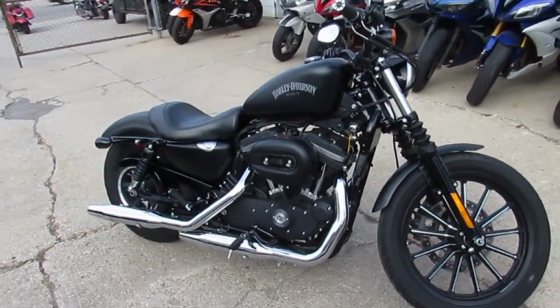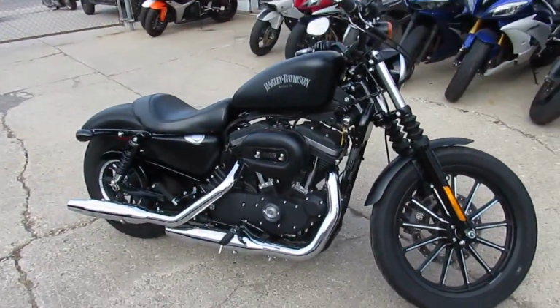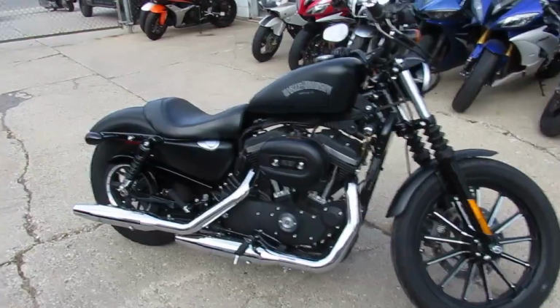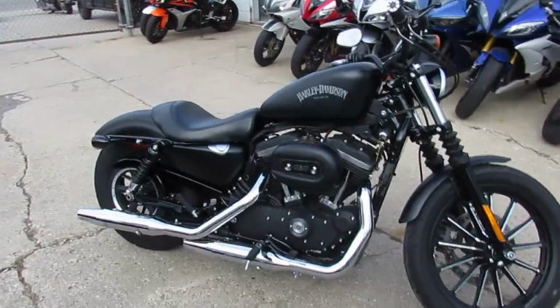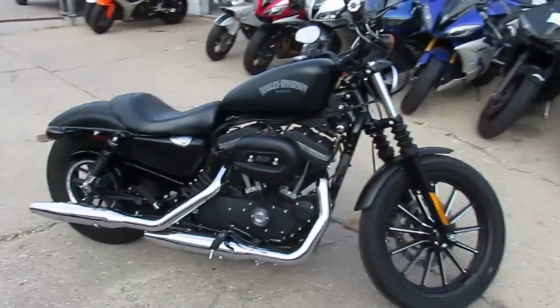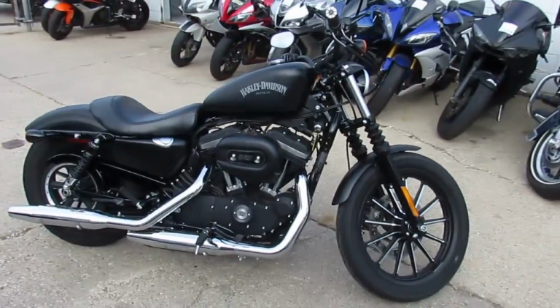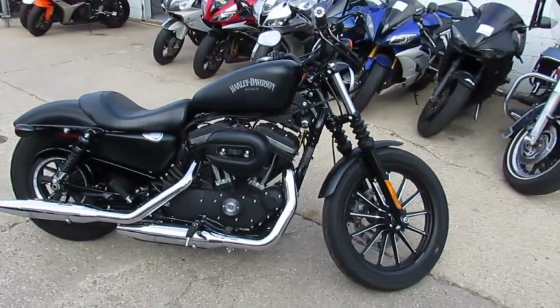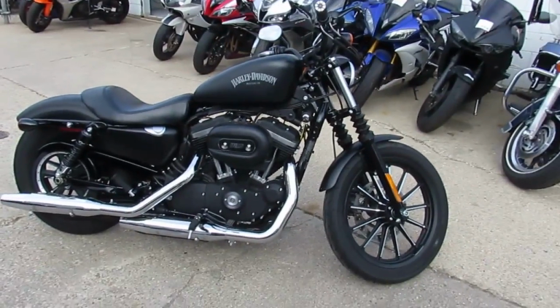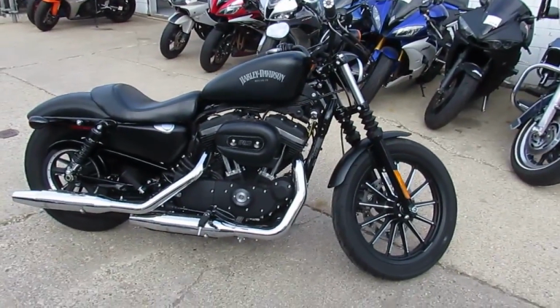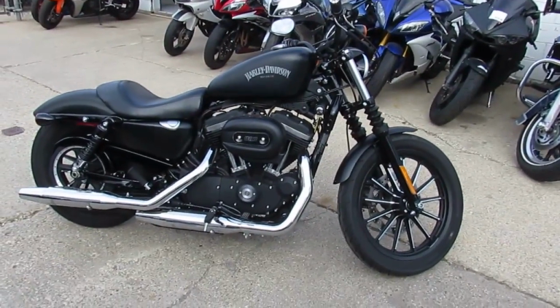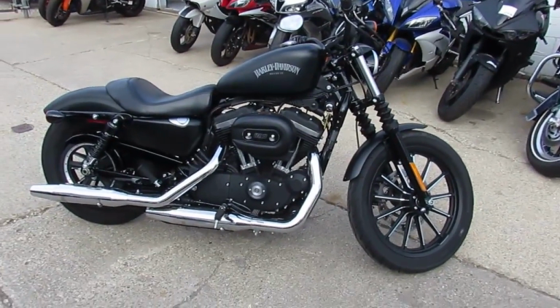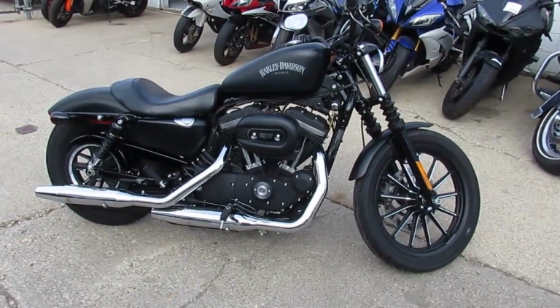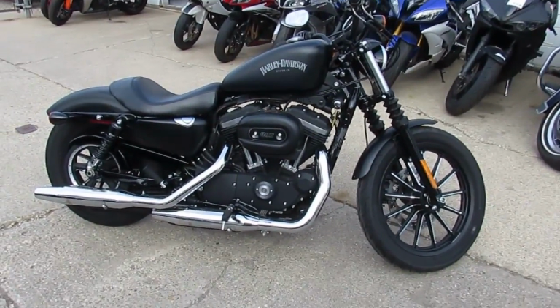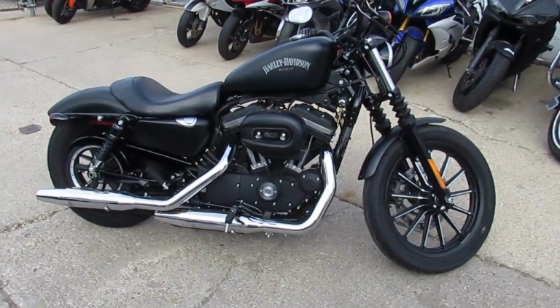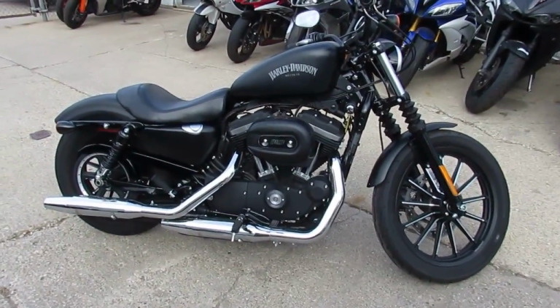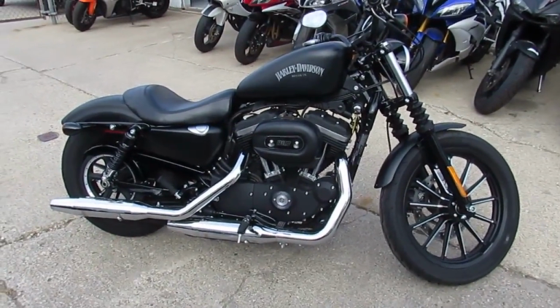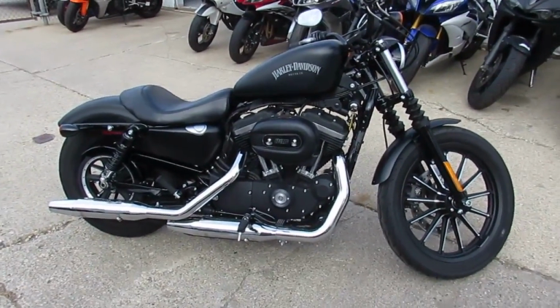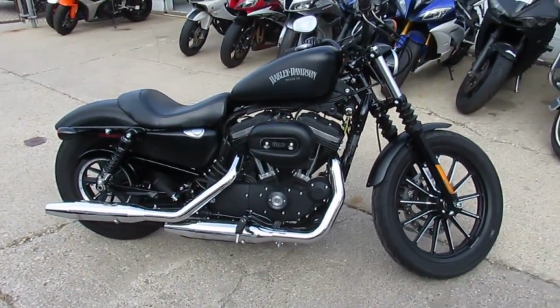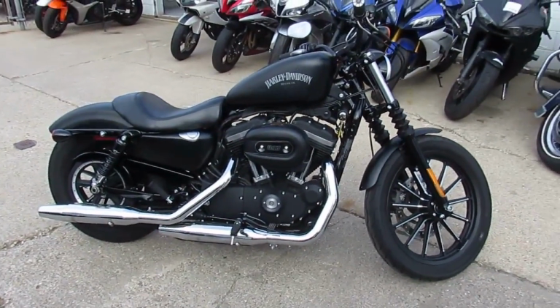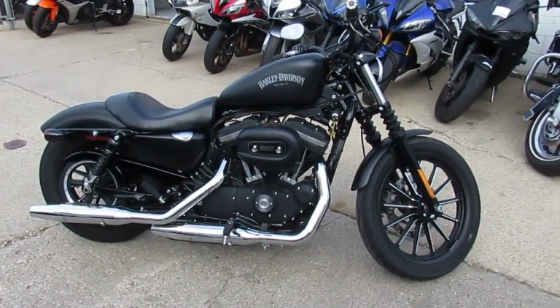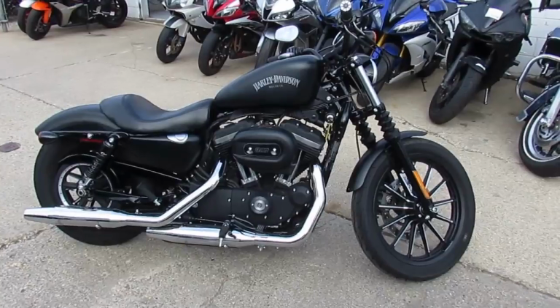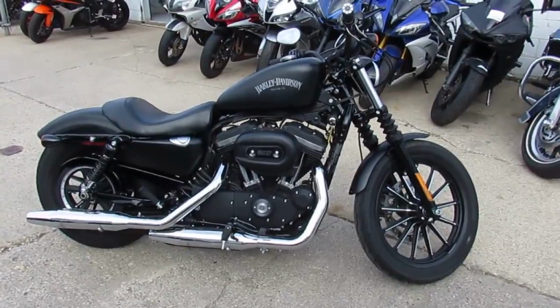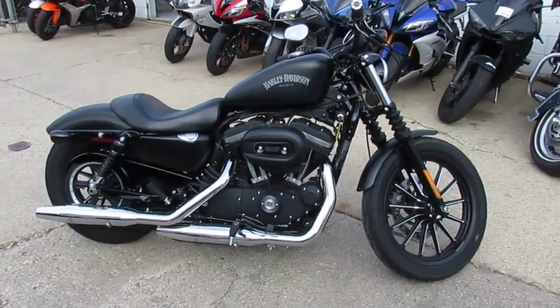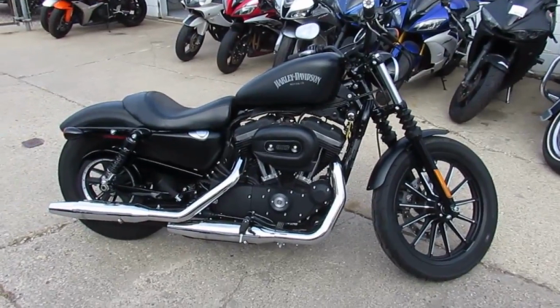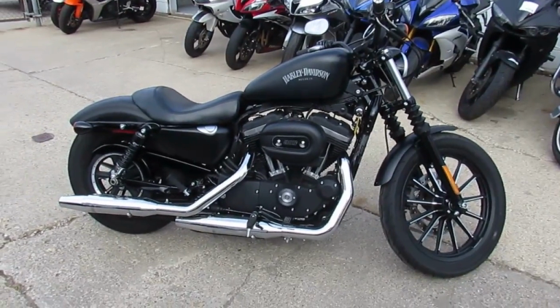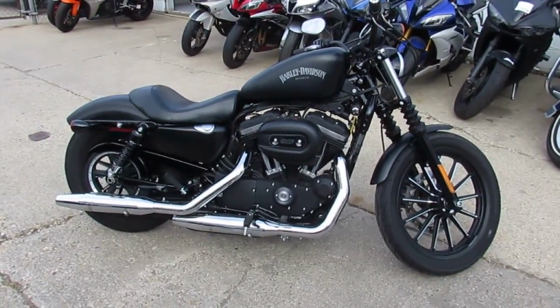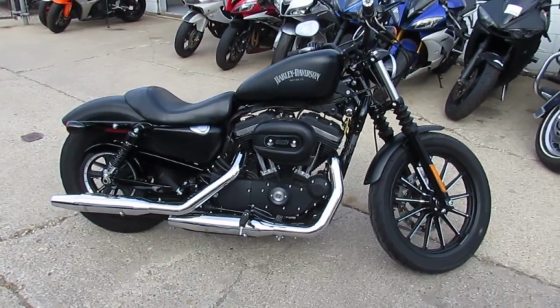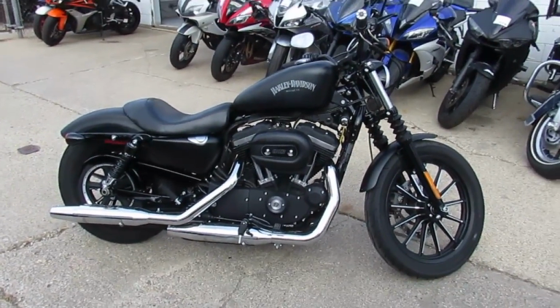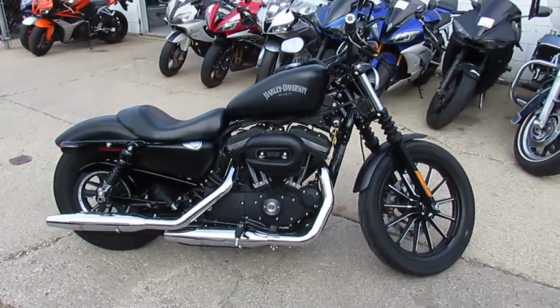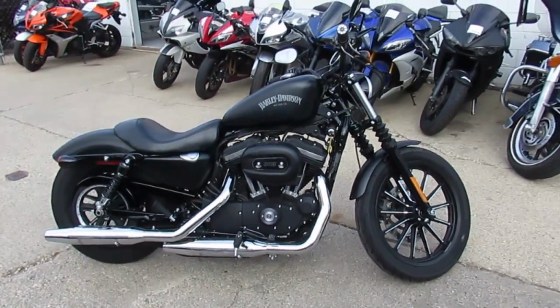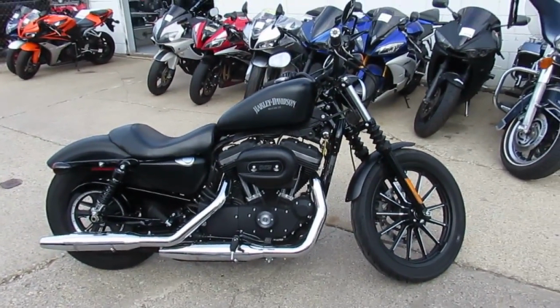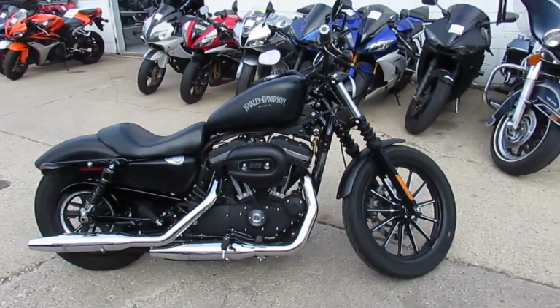Visit our website, it's ApprovalPowerSports.com. We got over 450 used bikes, over 250 Harleys. We got guaranteed financing and lease programs. Call today and you can ride today.